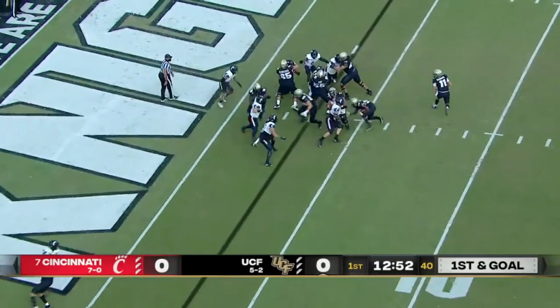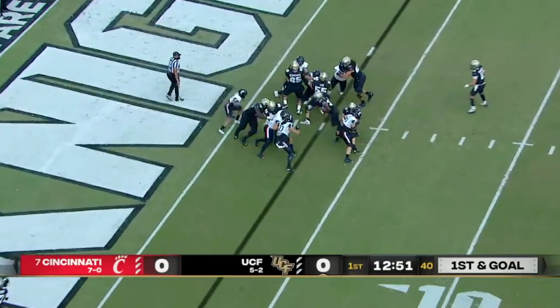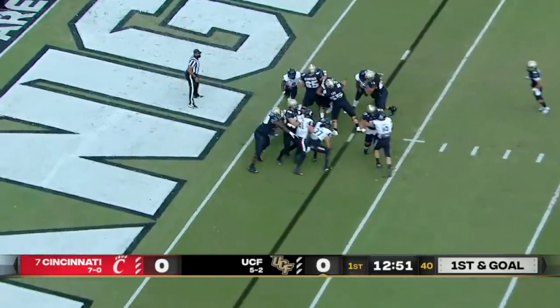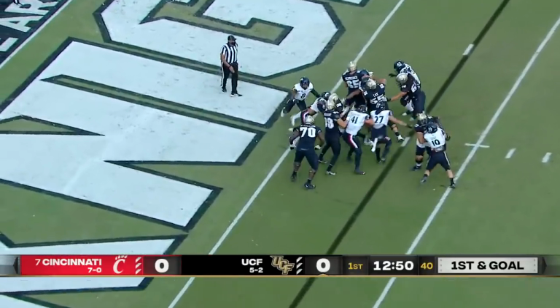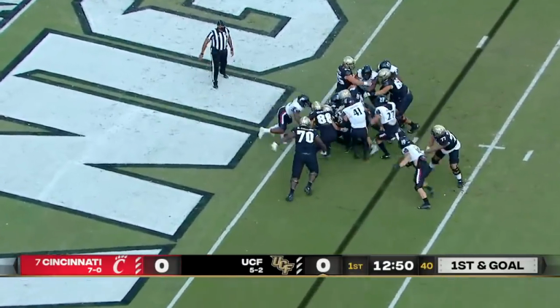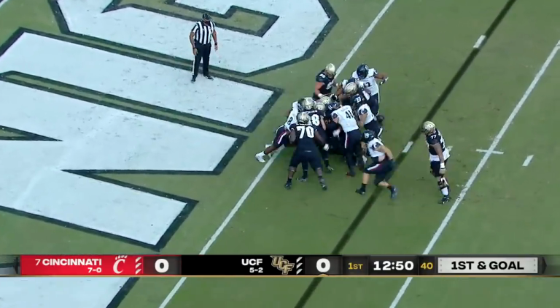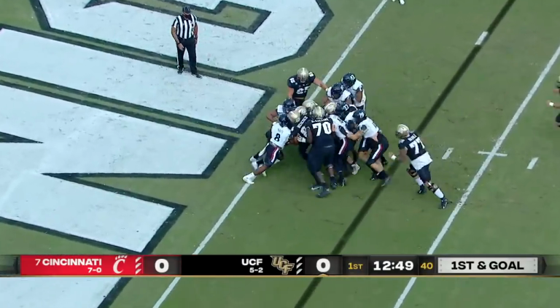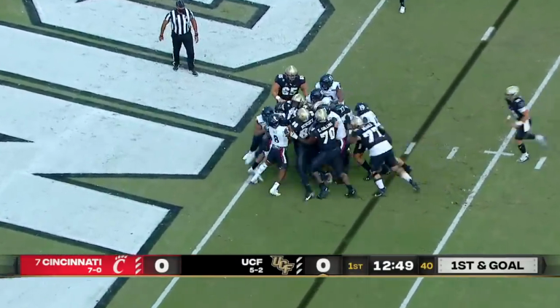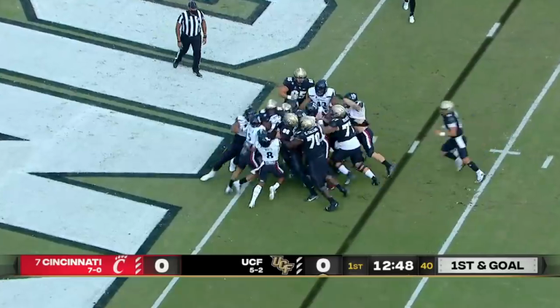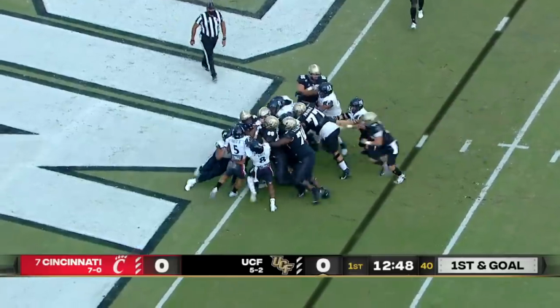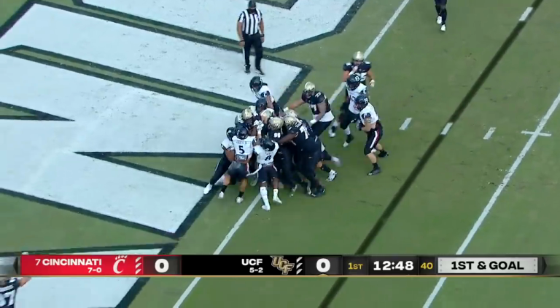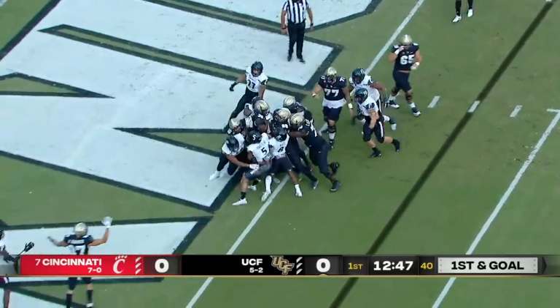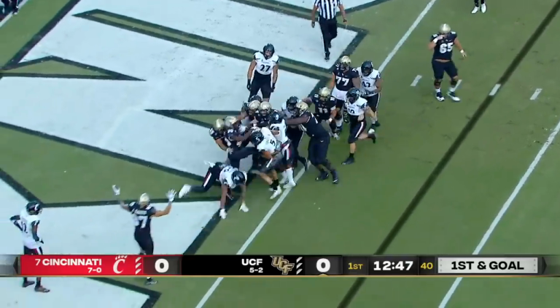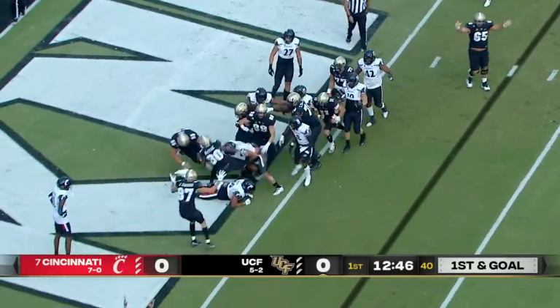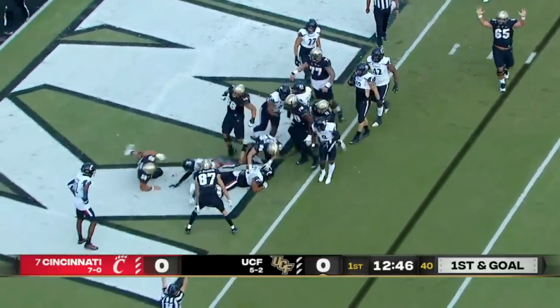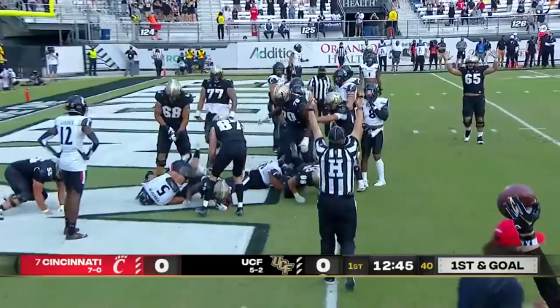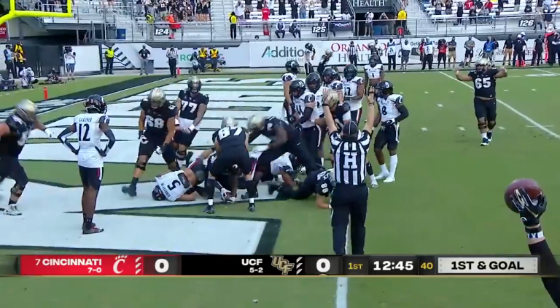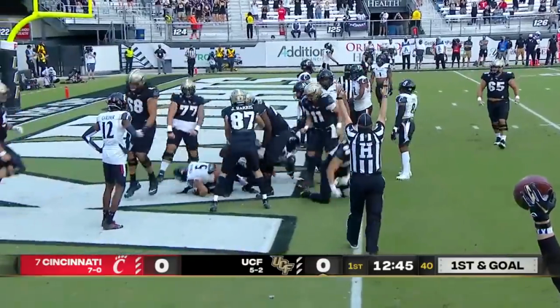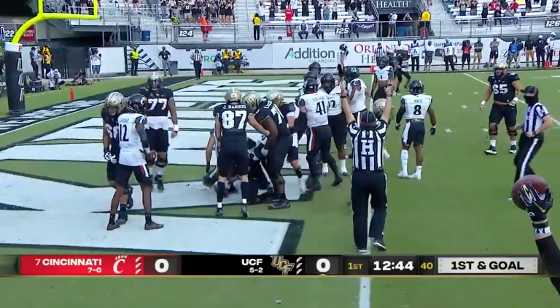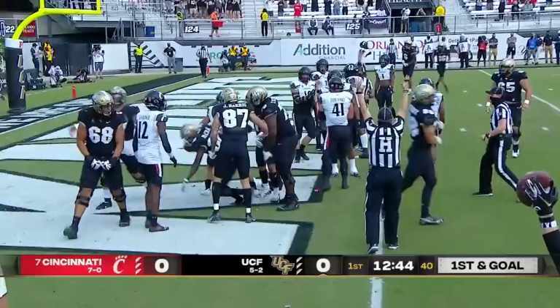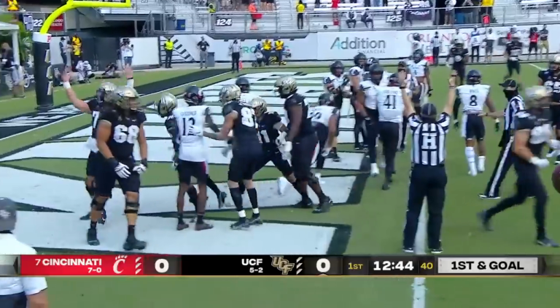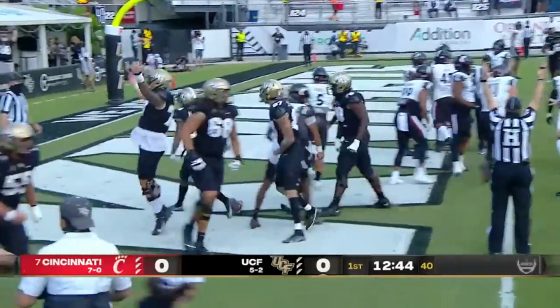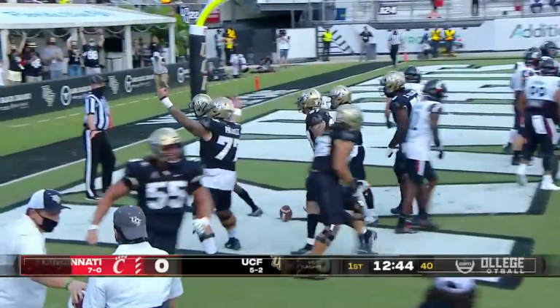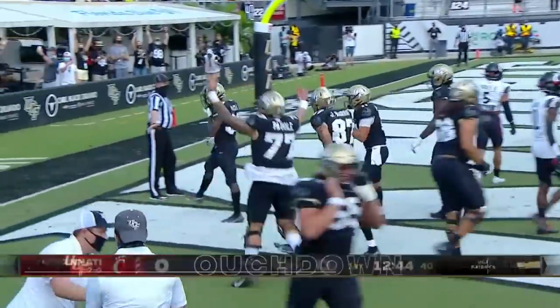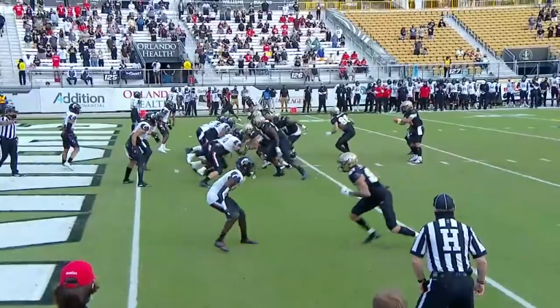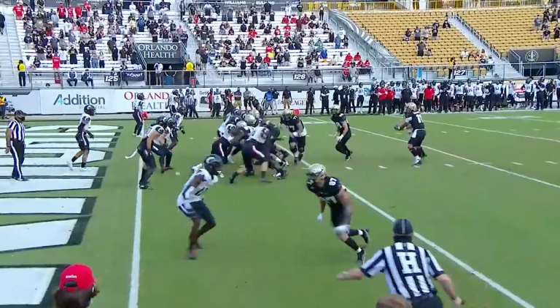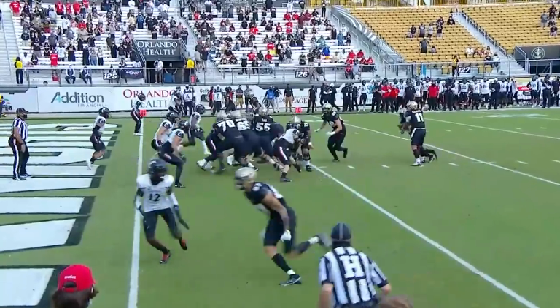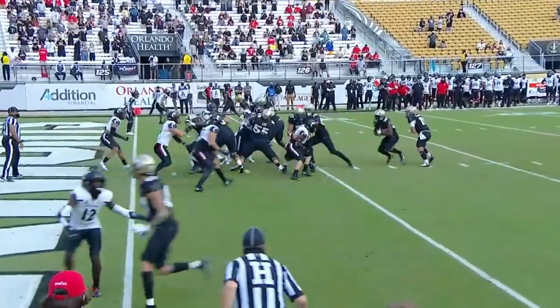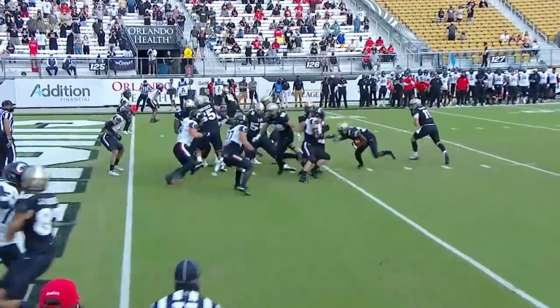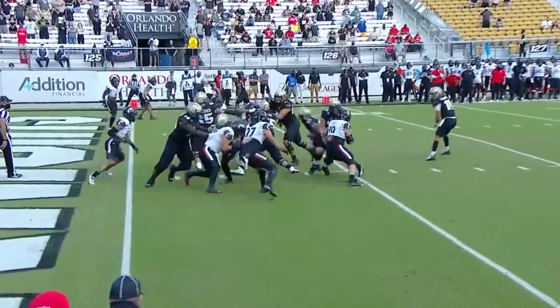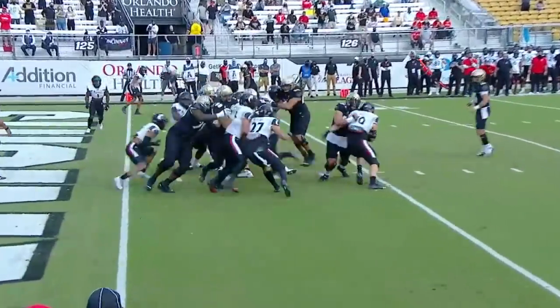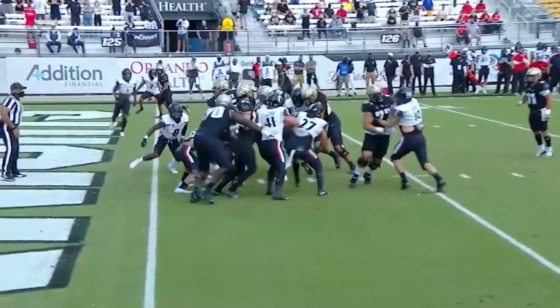Gabriel hands it off and stopped at the one-yard line is Greg McCray. Staying alive! Touchdown, Knights! Gardner keeps those legs turning. Will not be denied.